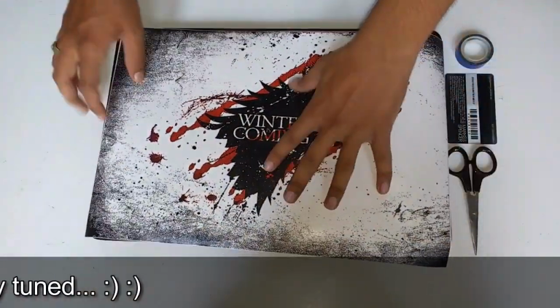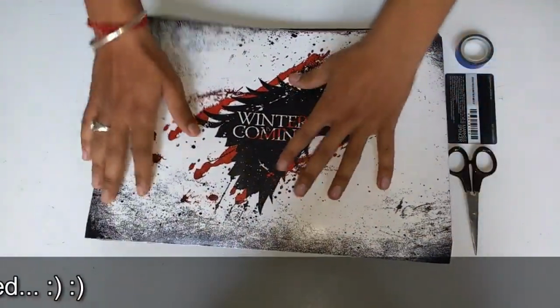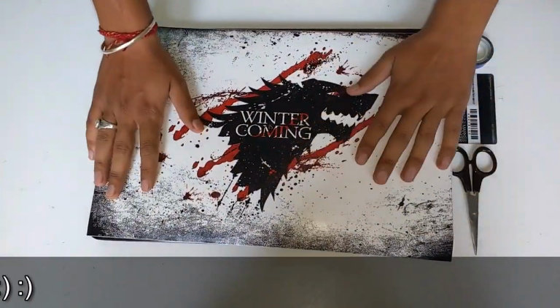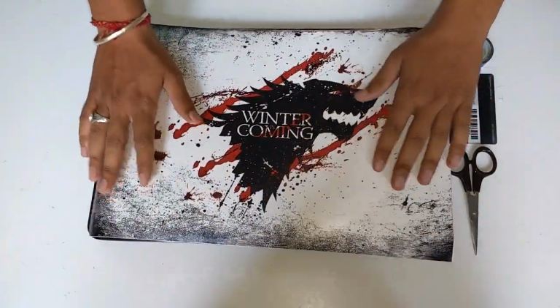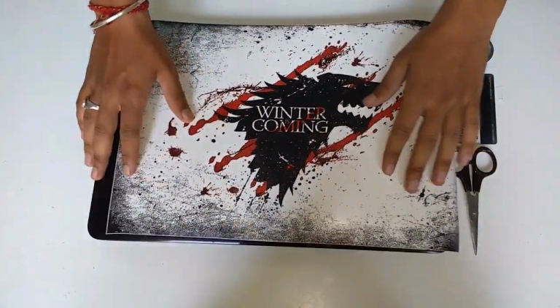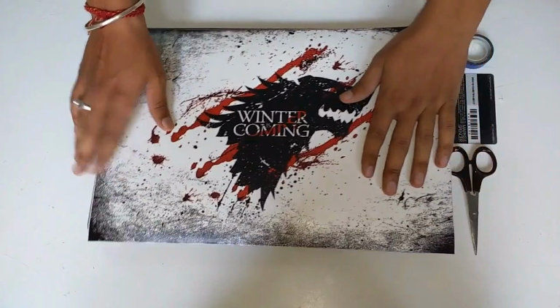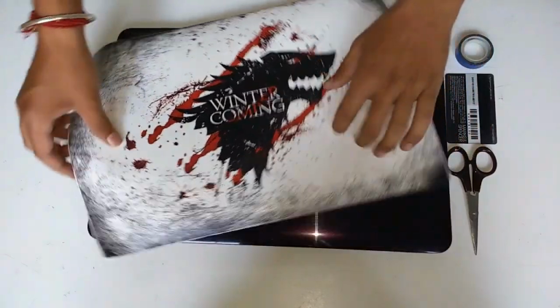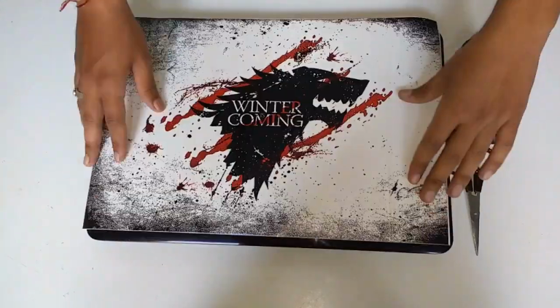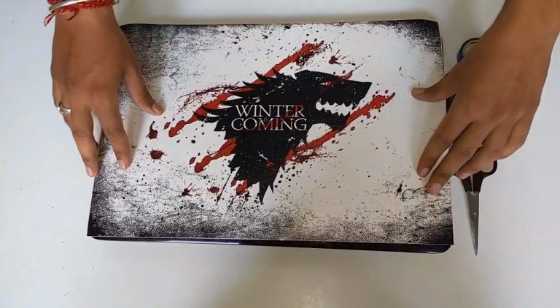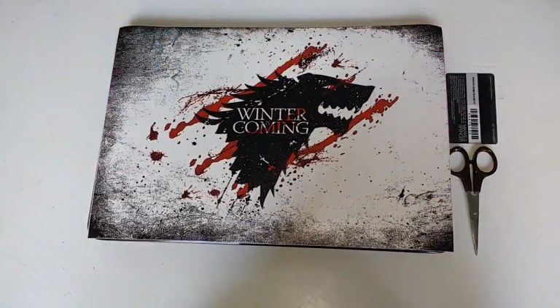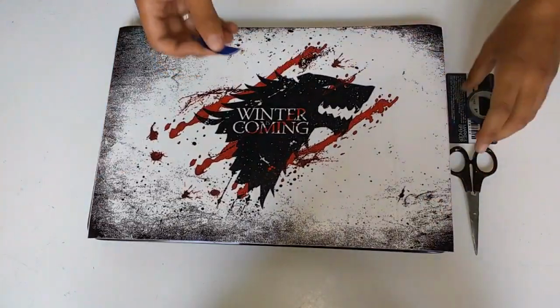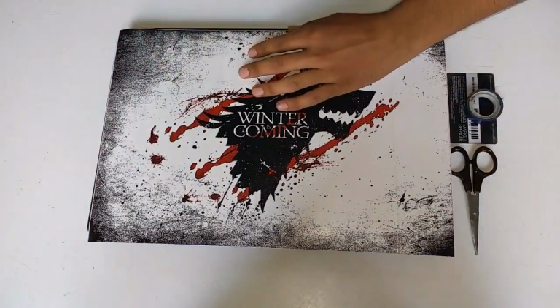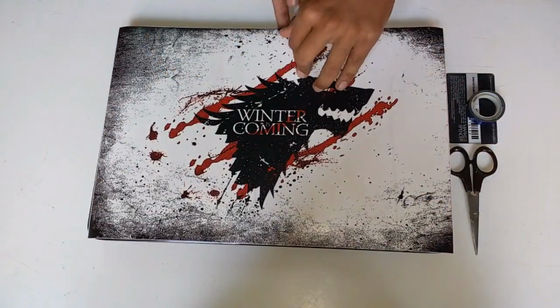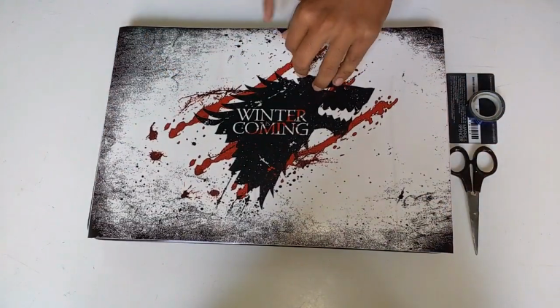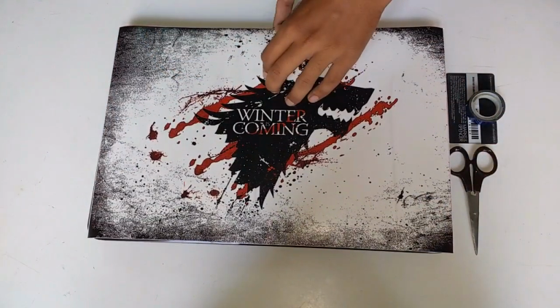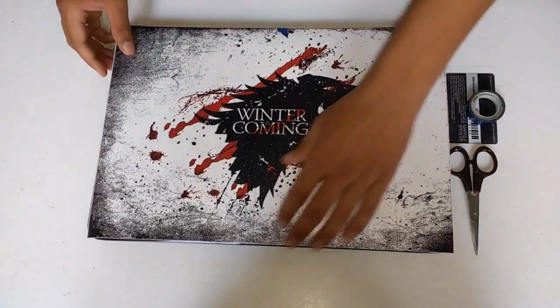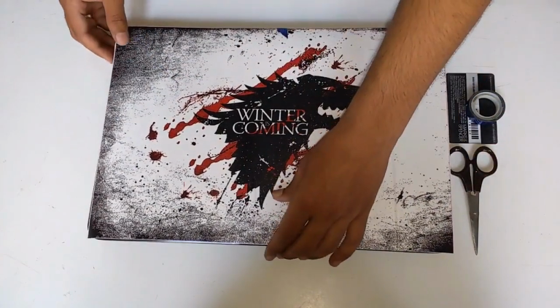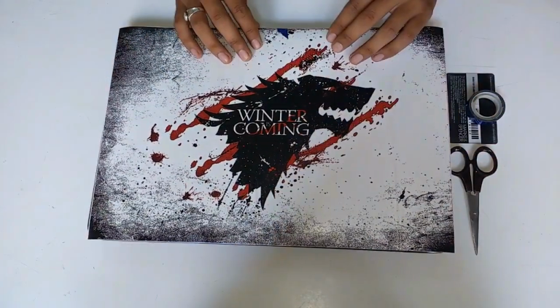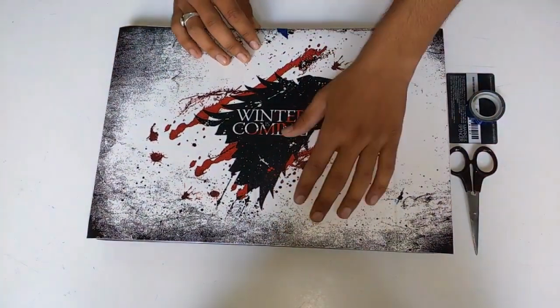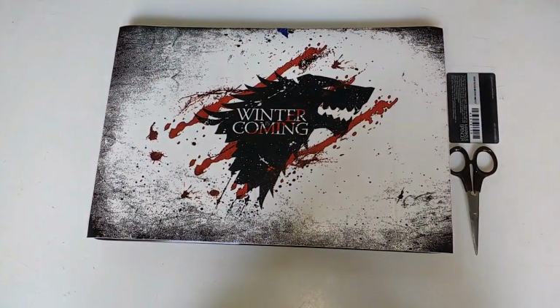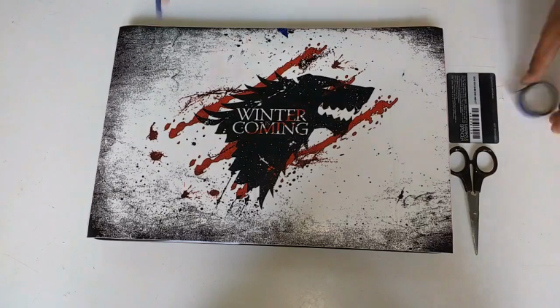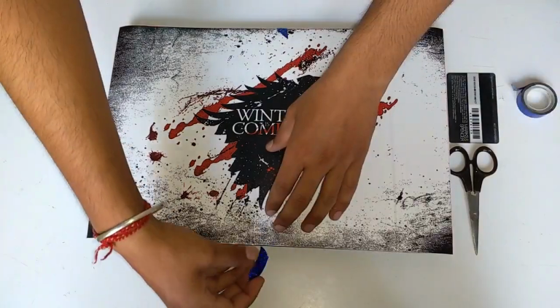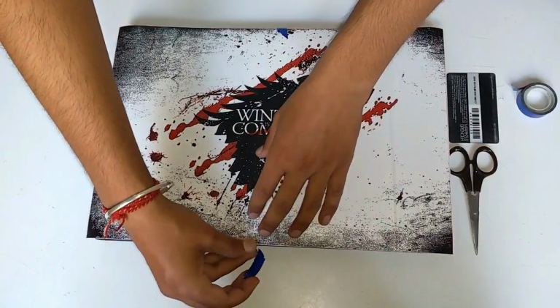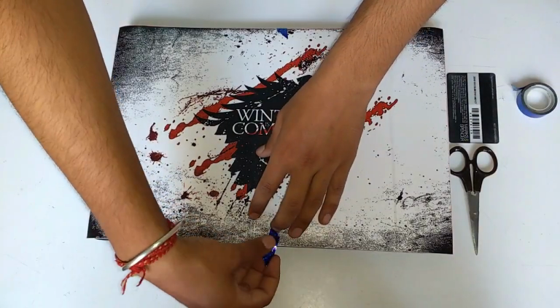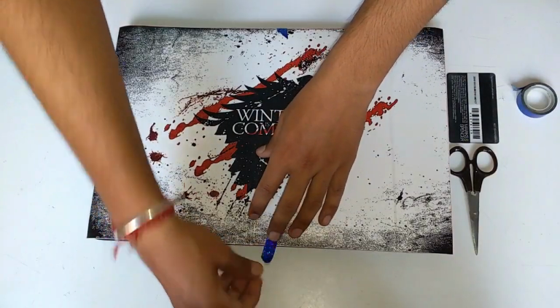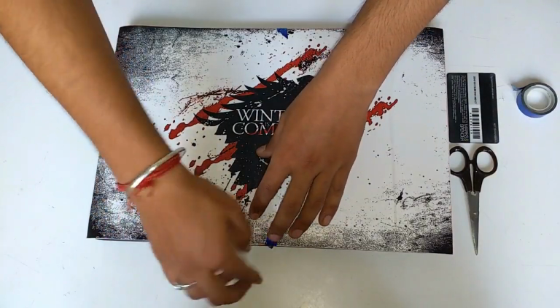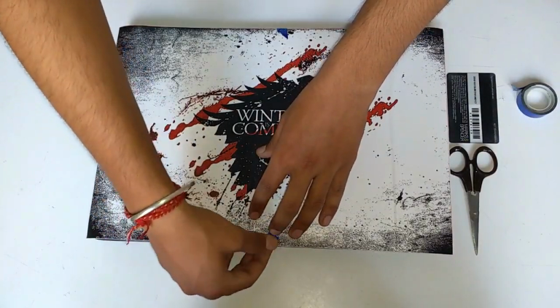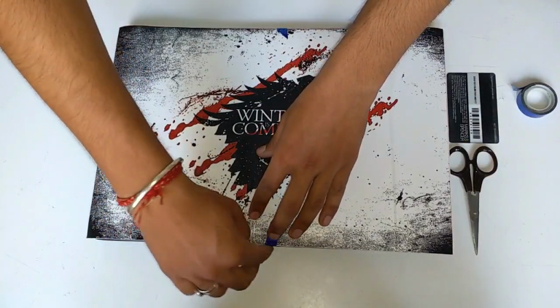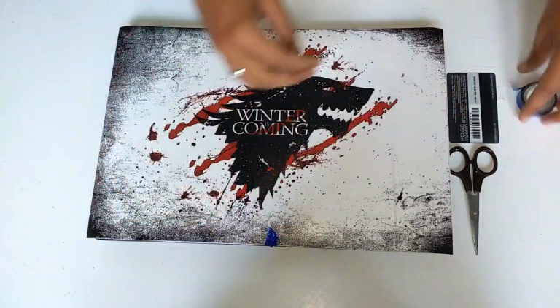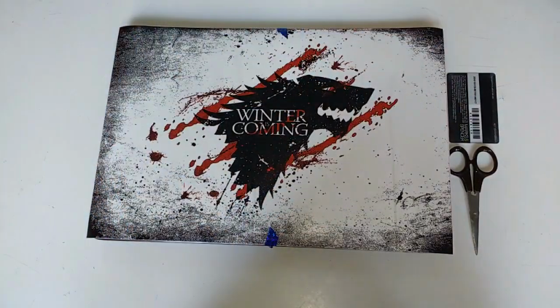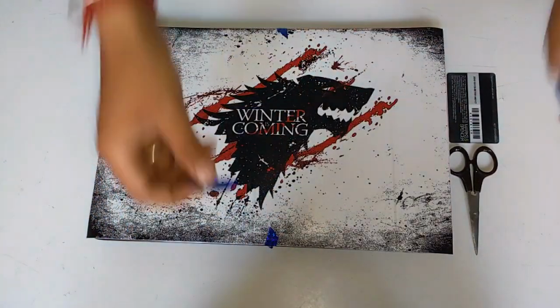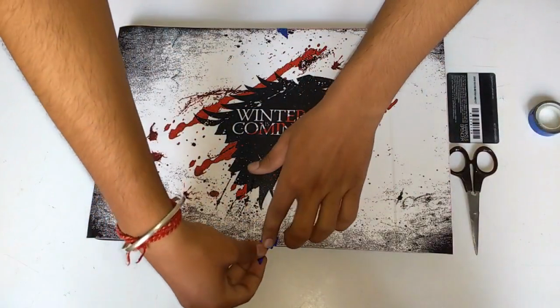Place the skin on the right position on your laptop and after confirming its position, stick sellotape on the two opposite sides of the laptop so that your skin wouldn't move from its position while applying it.